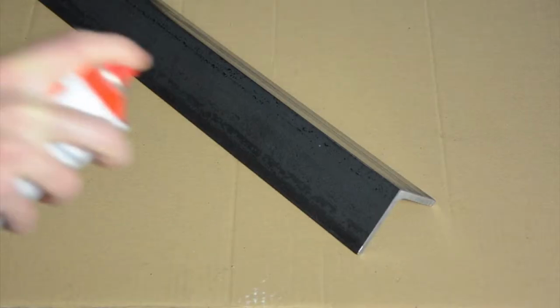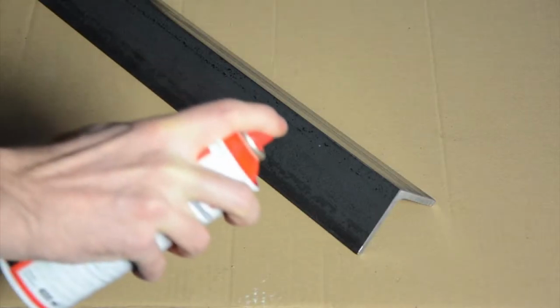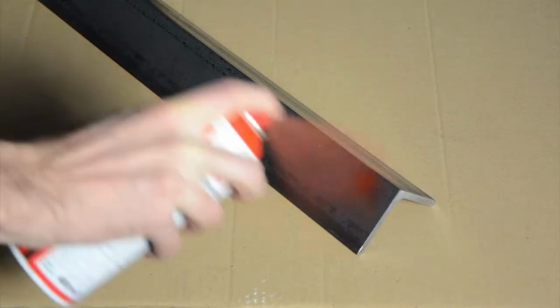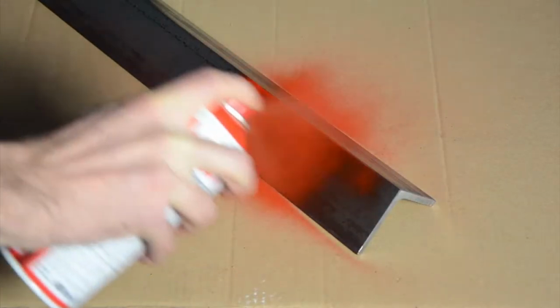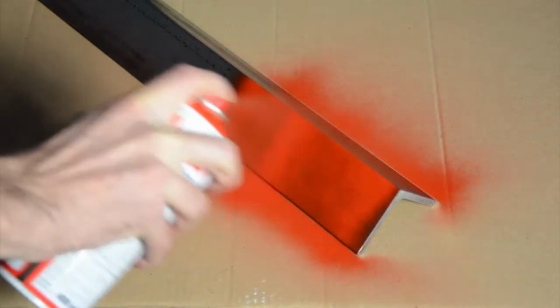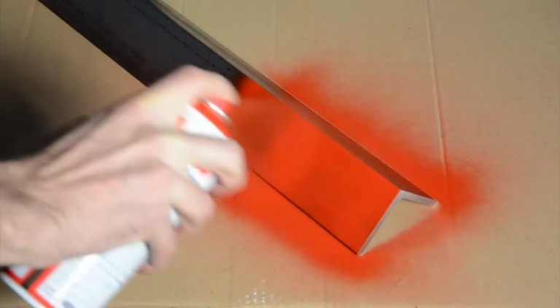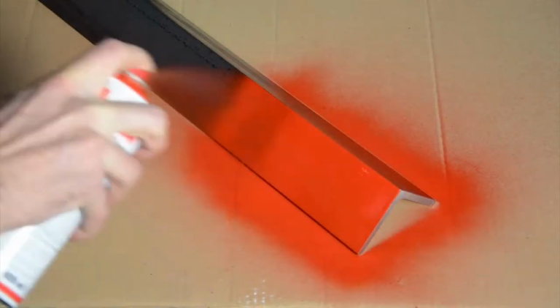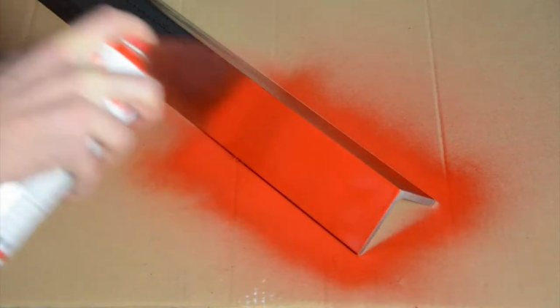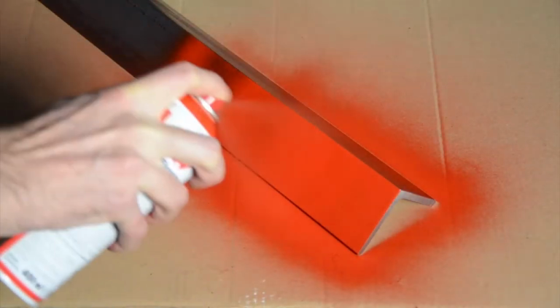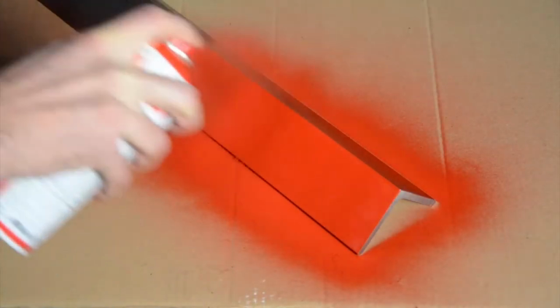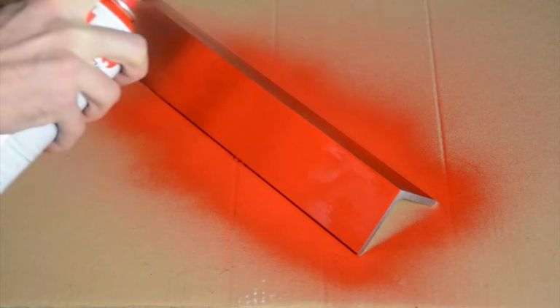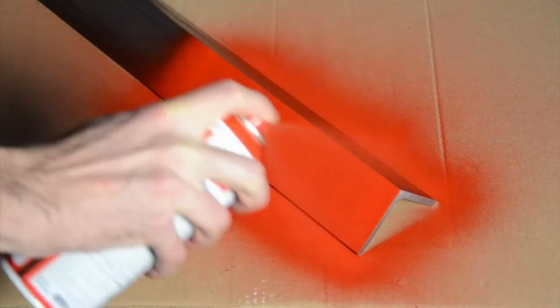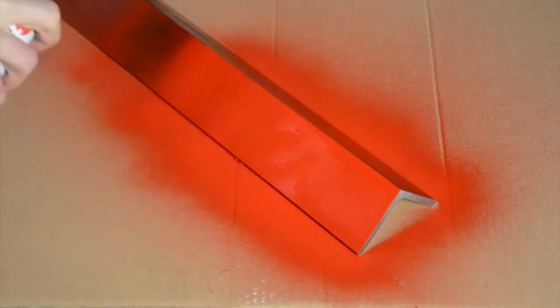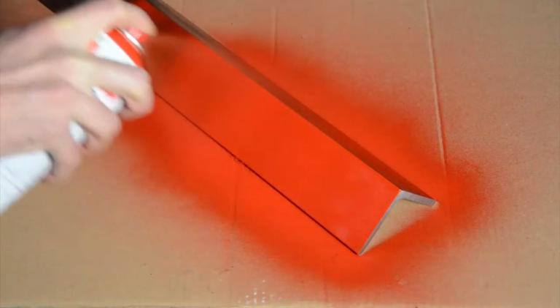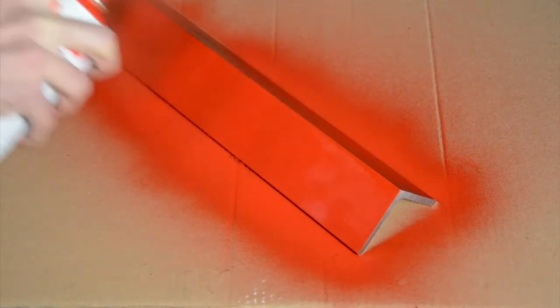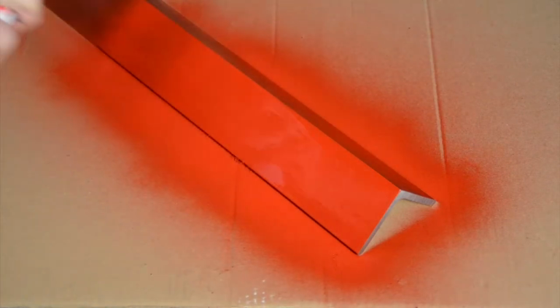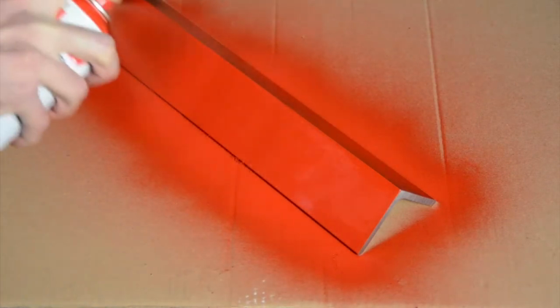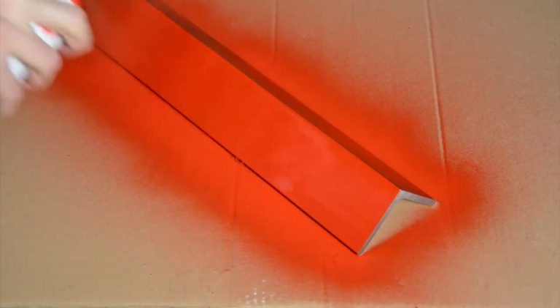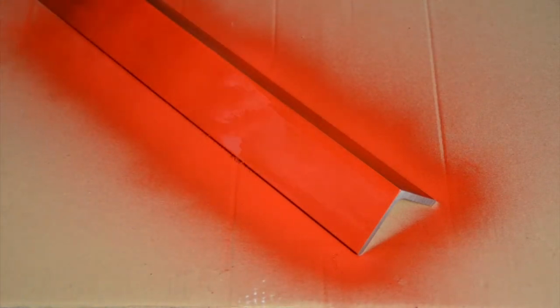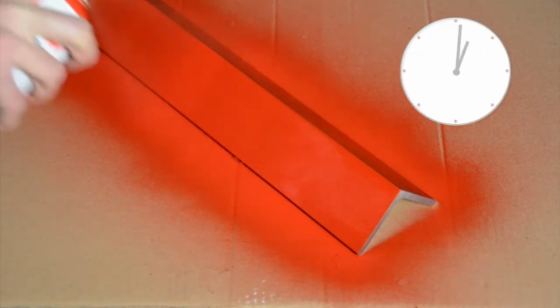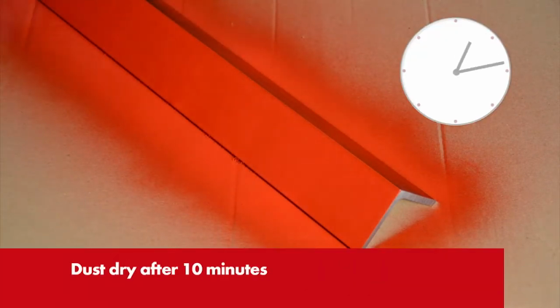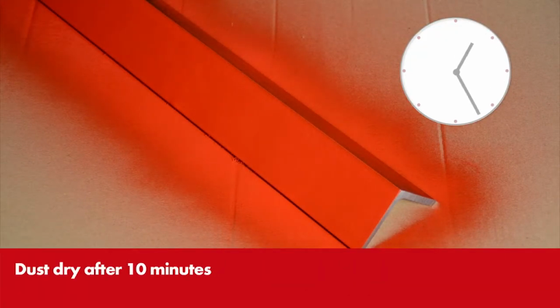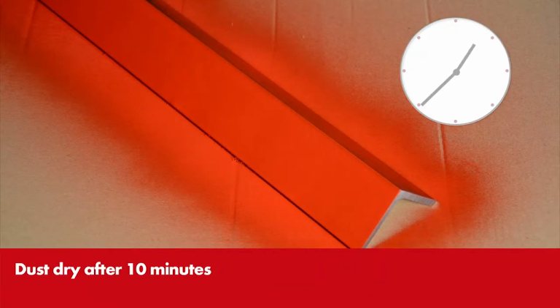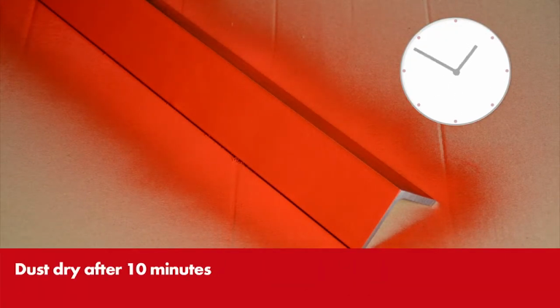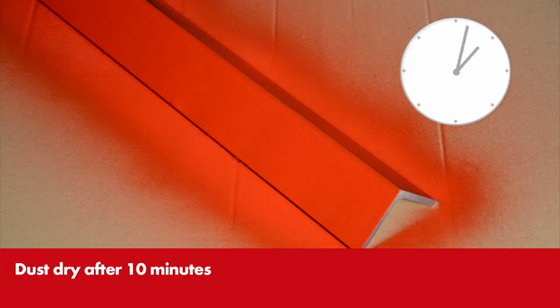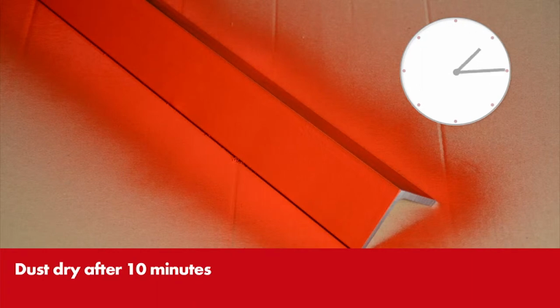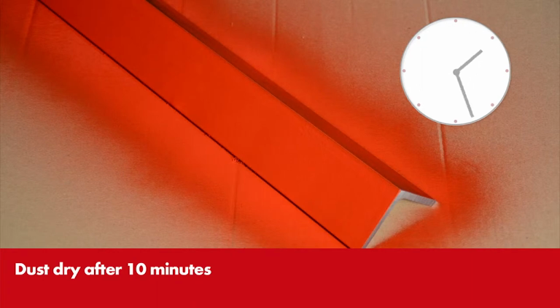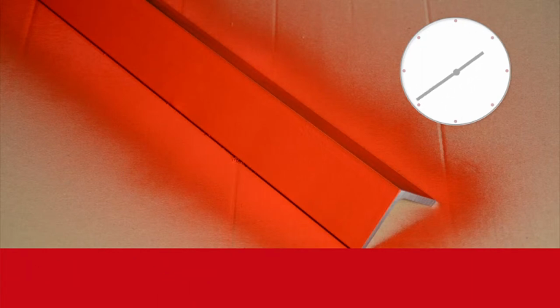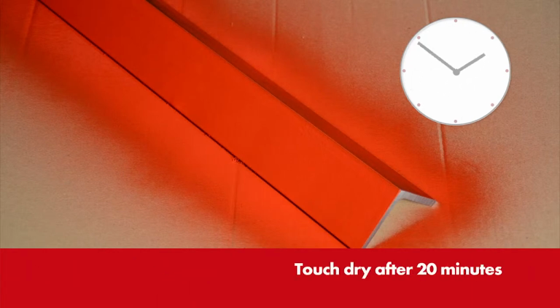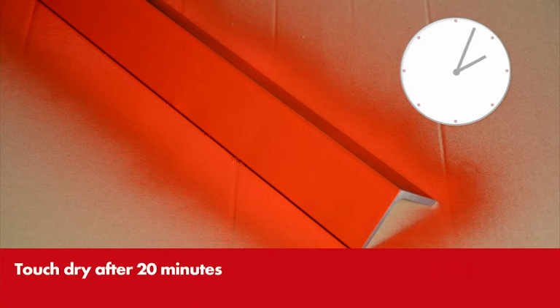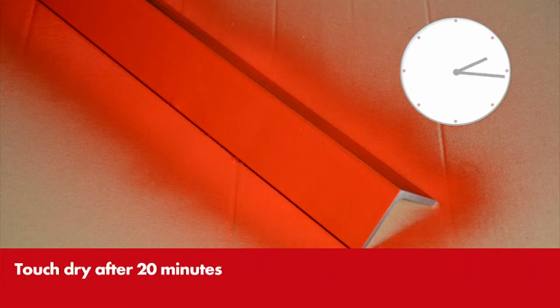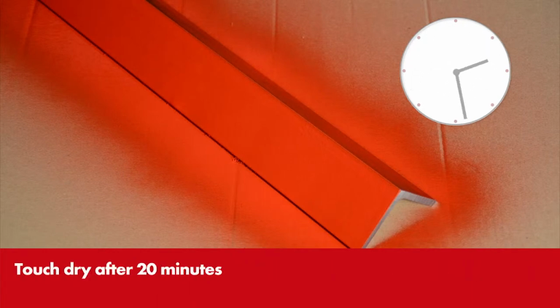Depending on humidity, layer thickness, and temperature, the paint is dust dry after about 10 minutes and takes a further 10 minutes to become touch dry. It is completely dry after 24 hours.